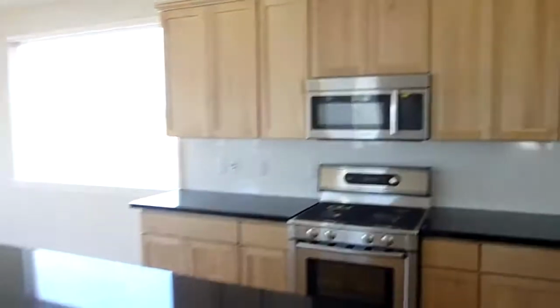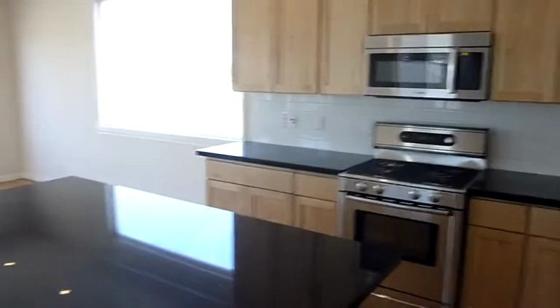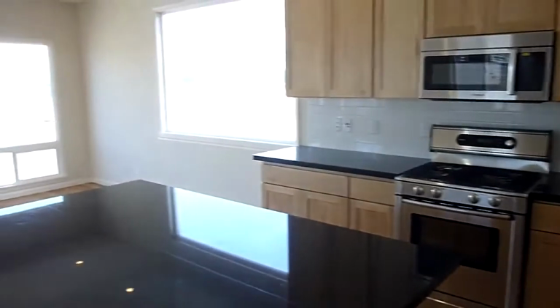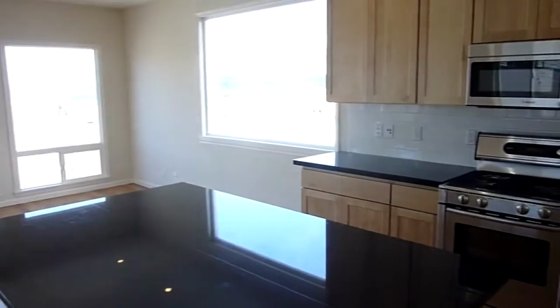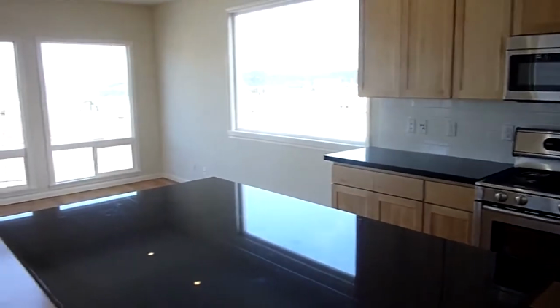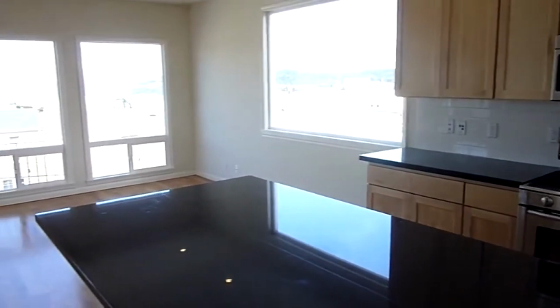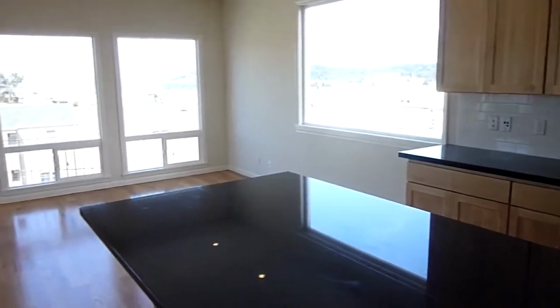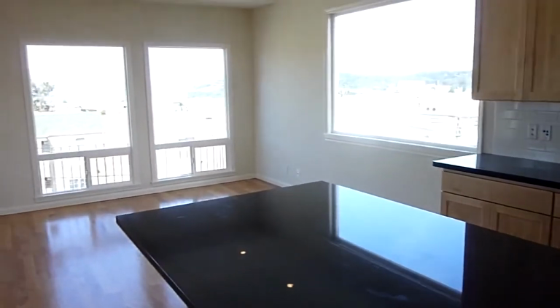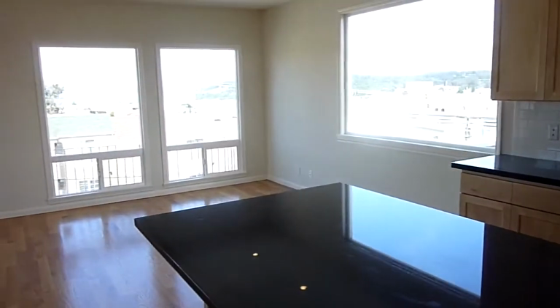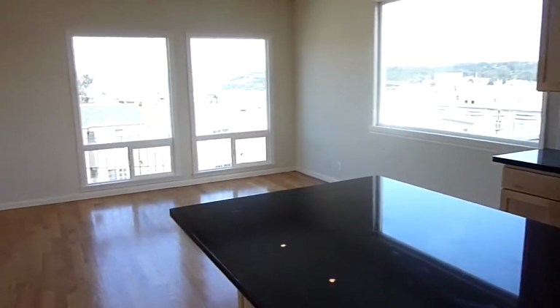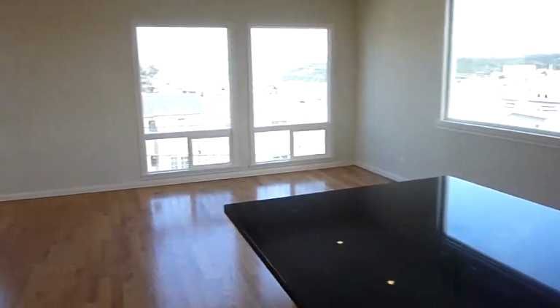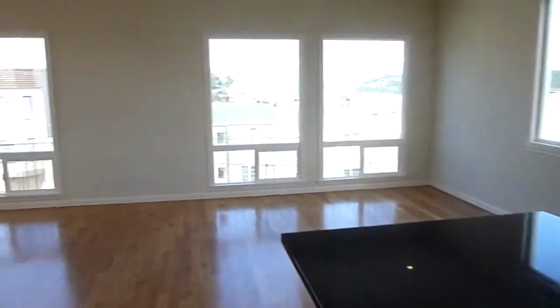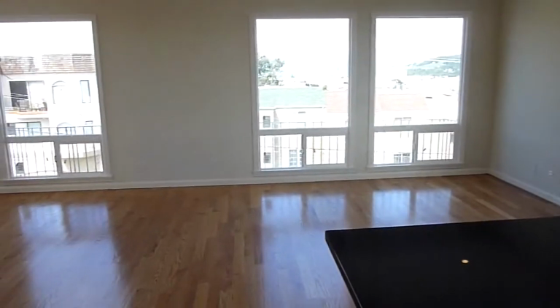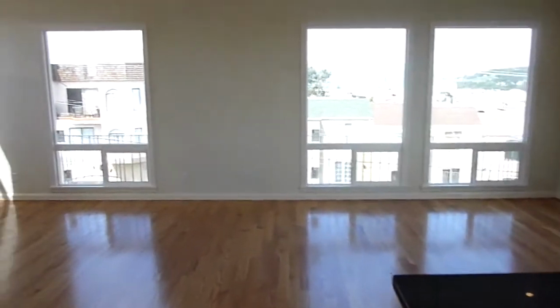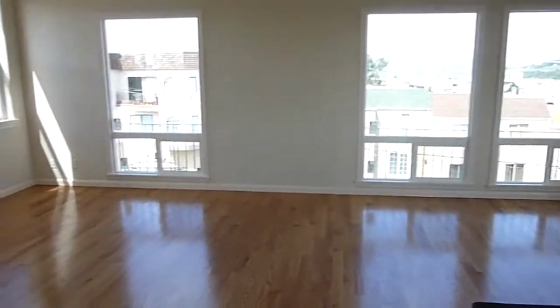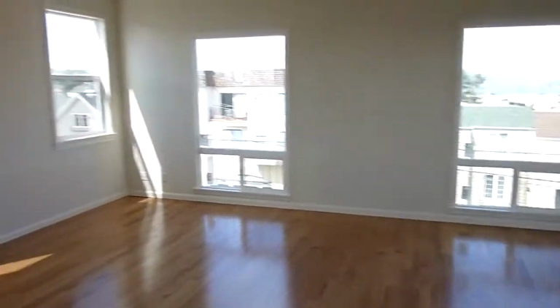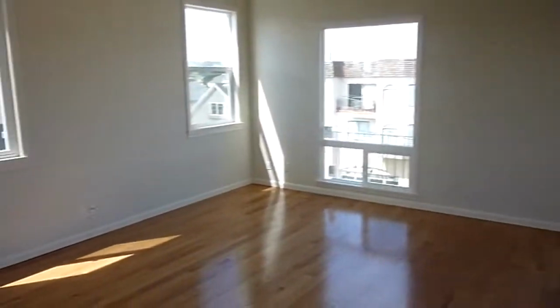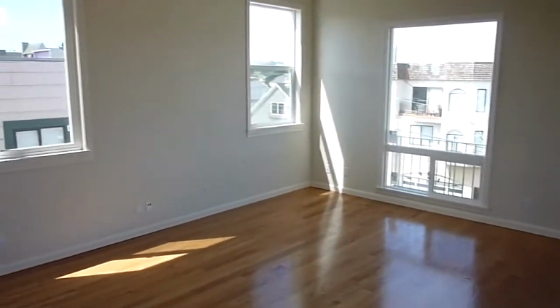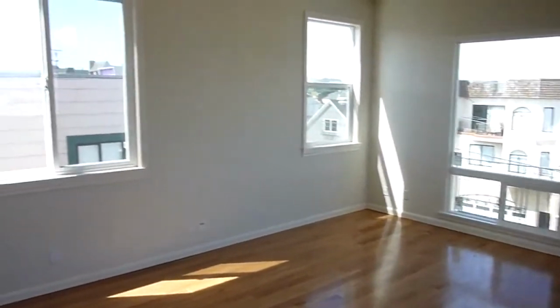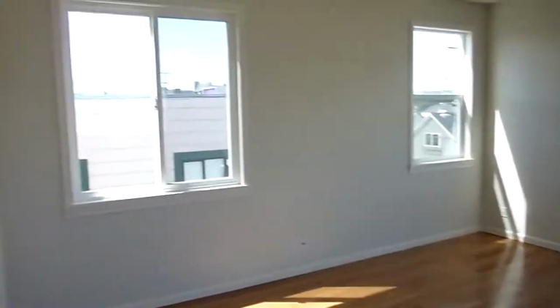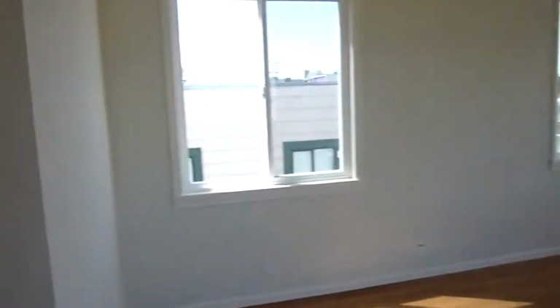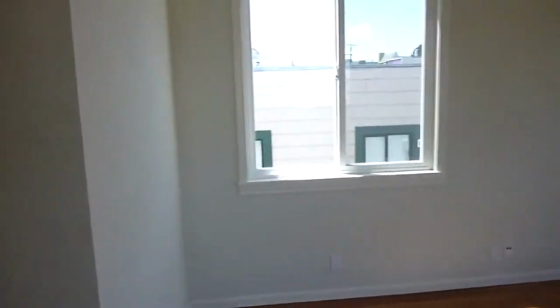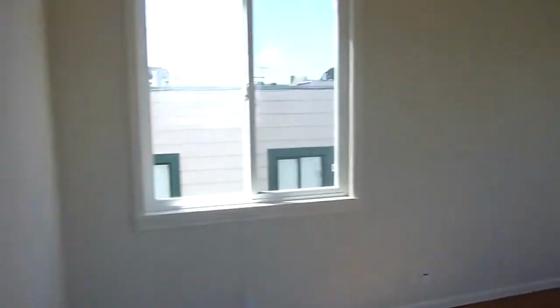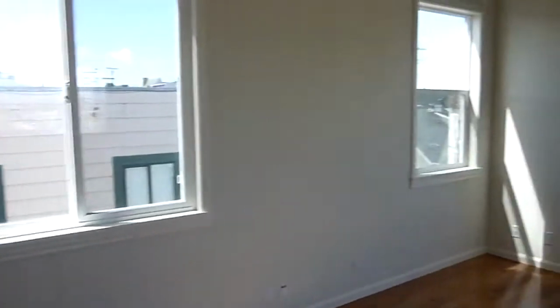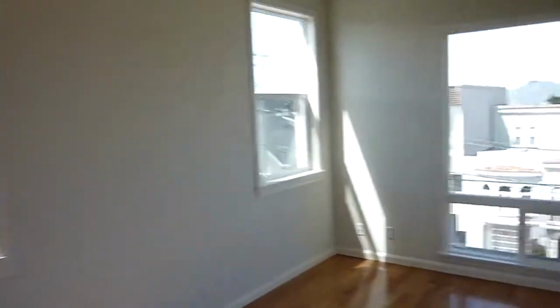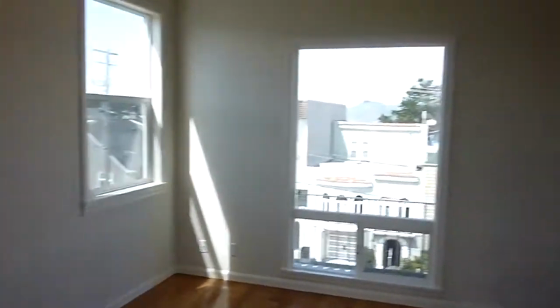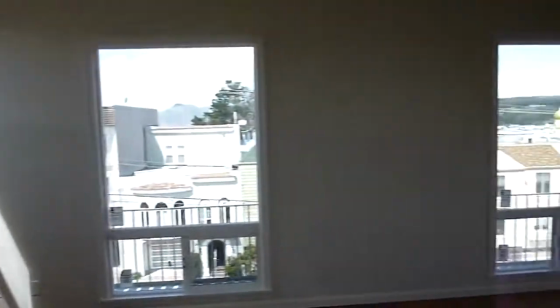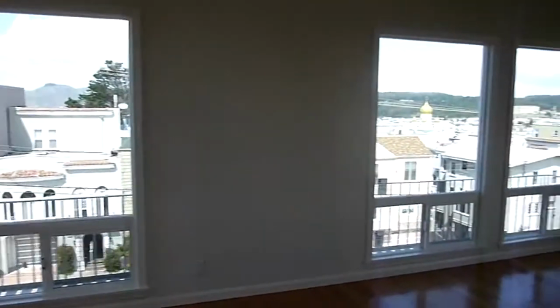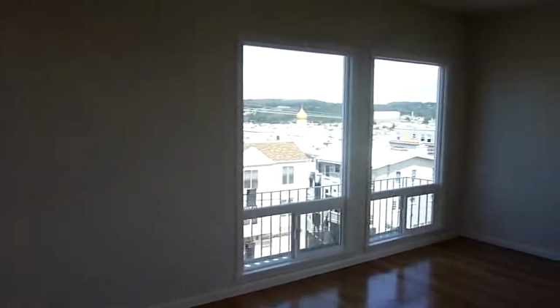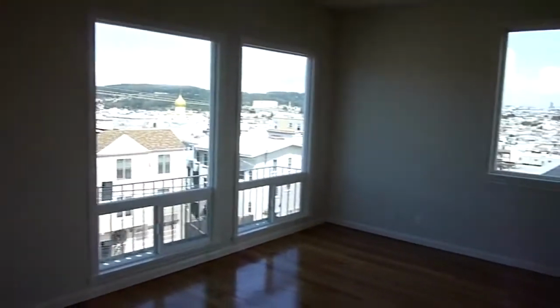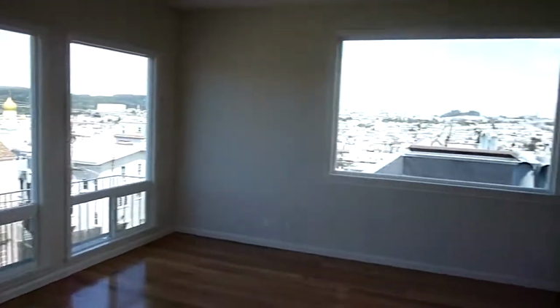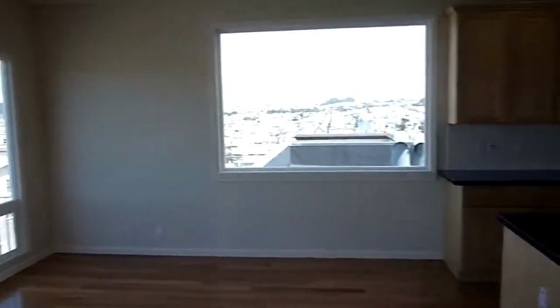Let's take another look at this great room — it has fantastic light and fantastic views.